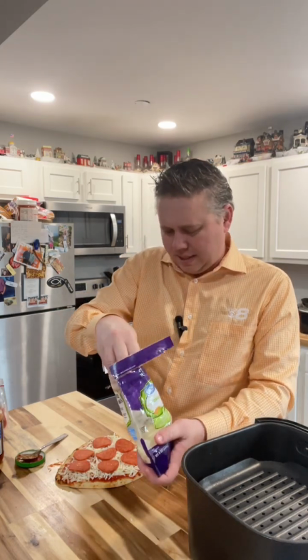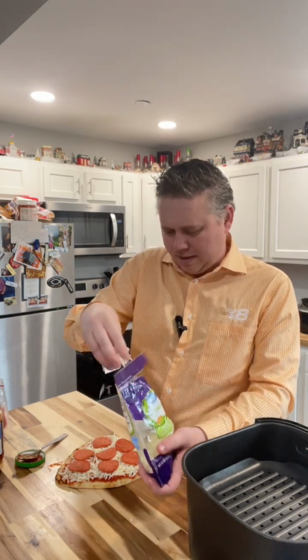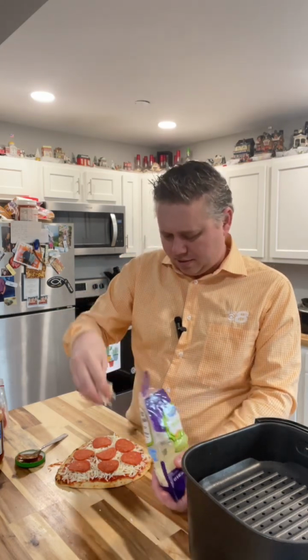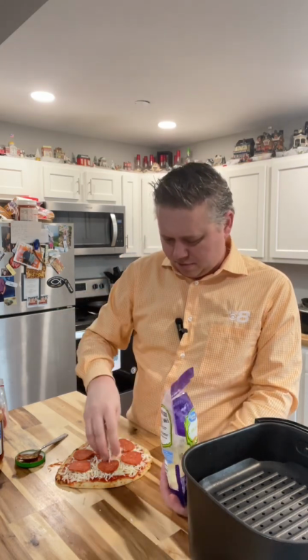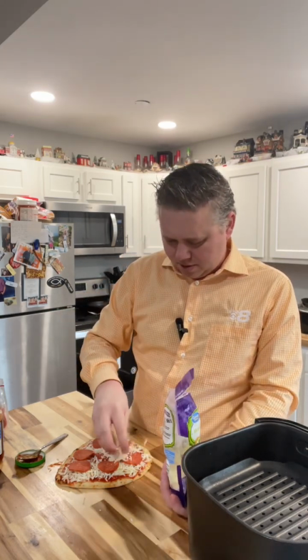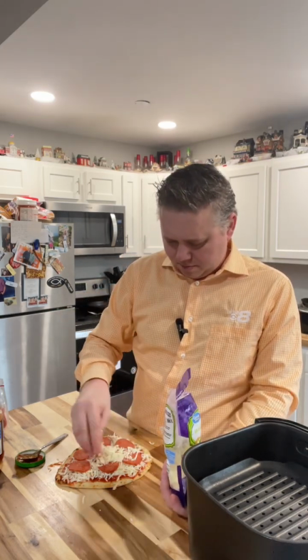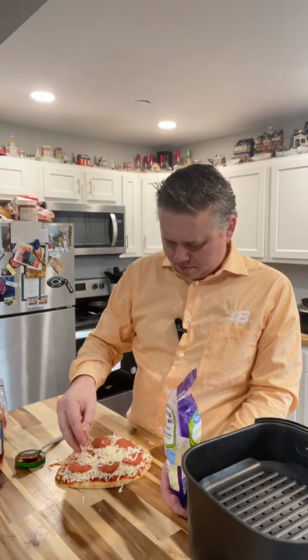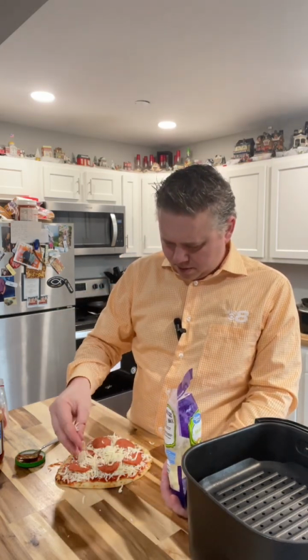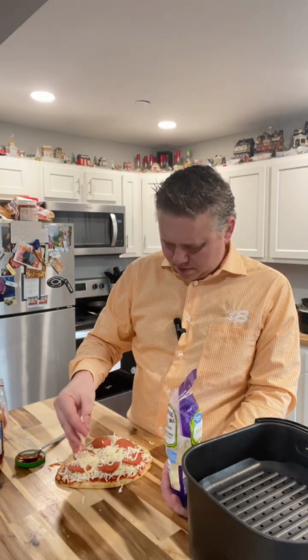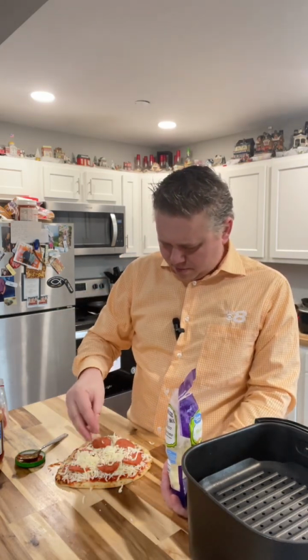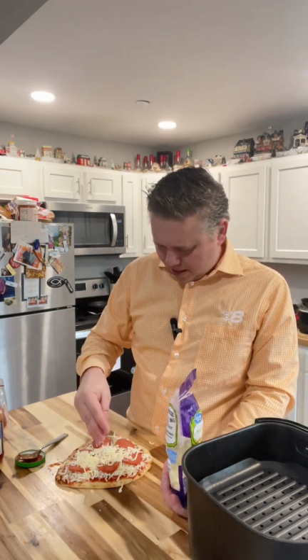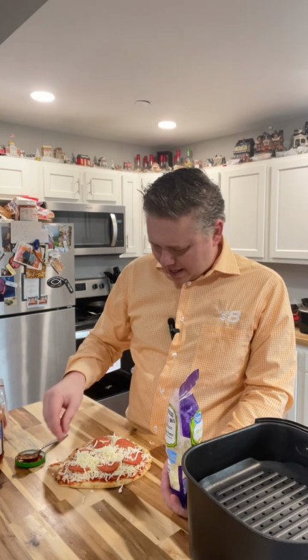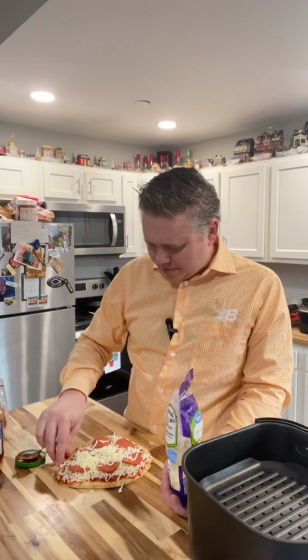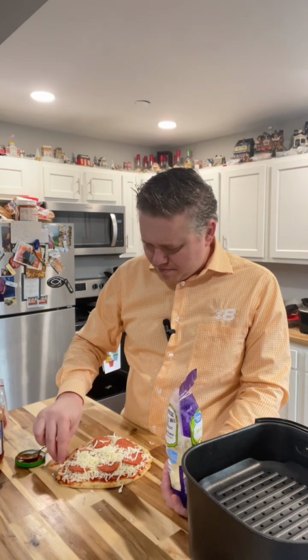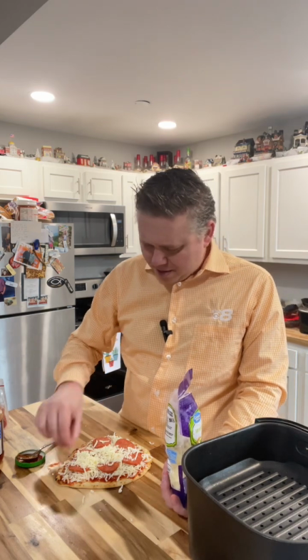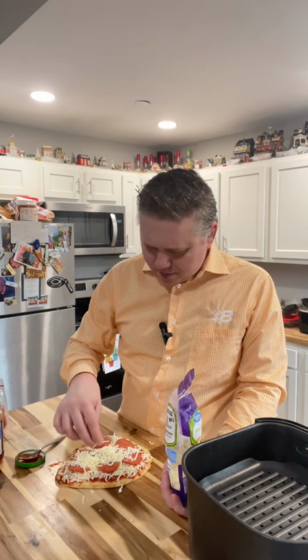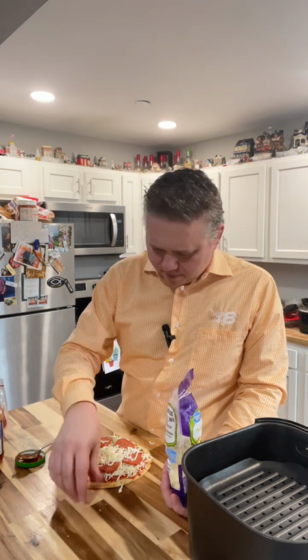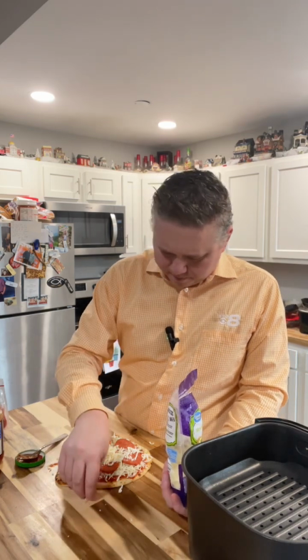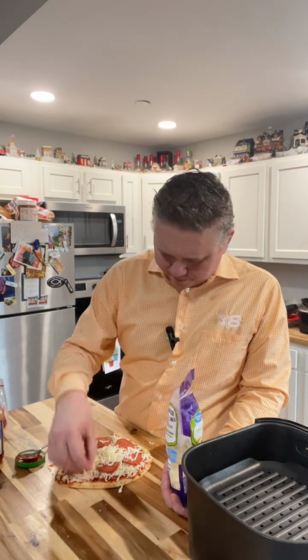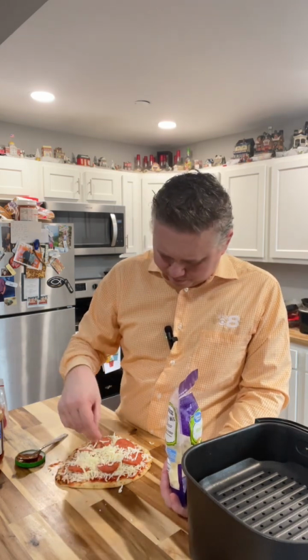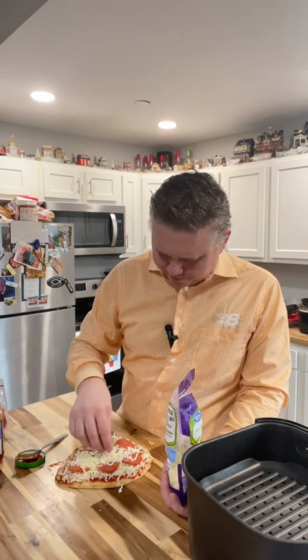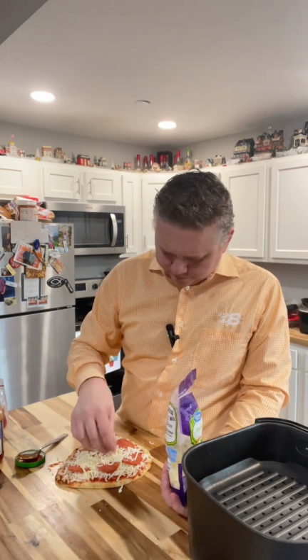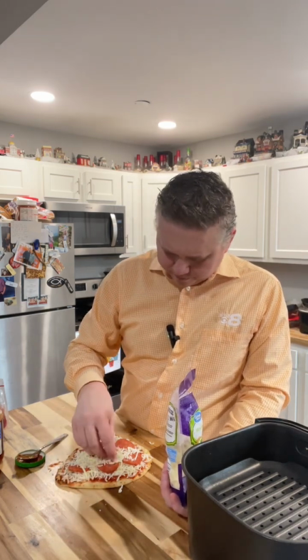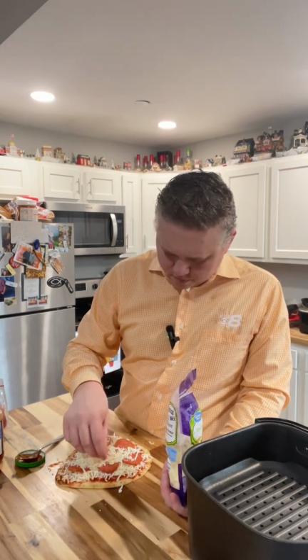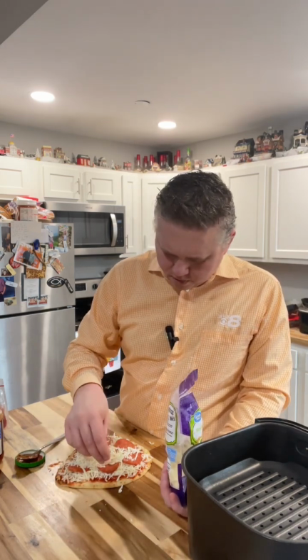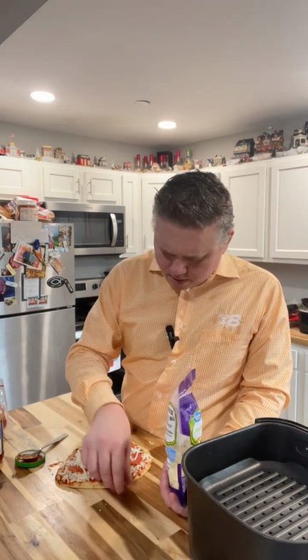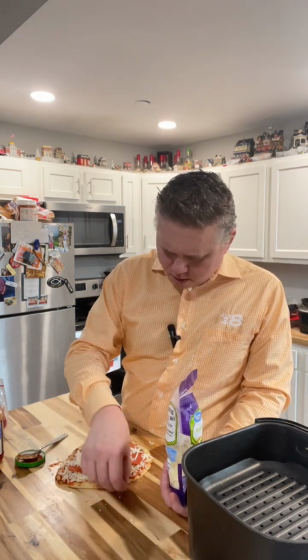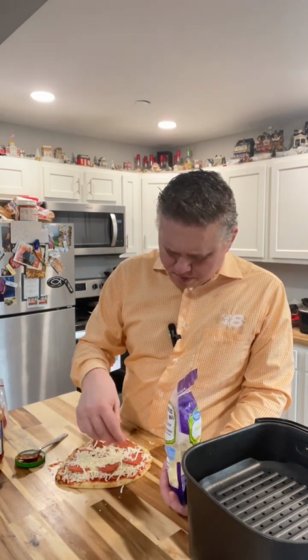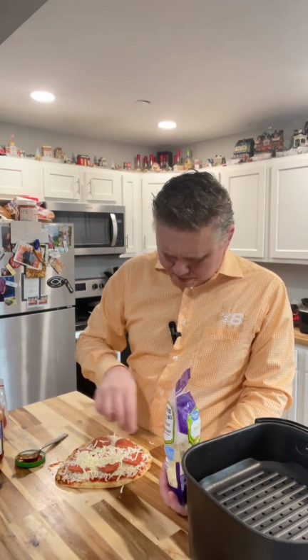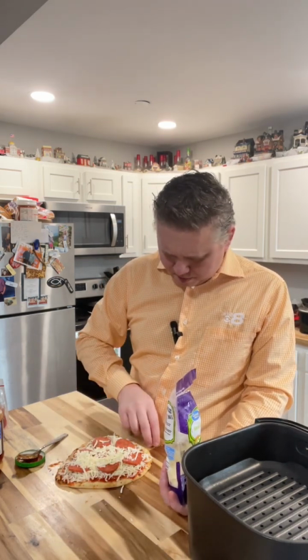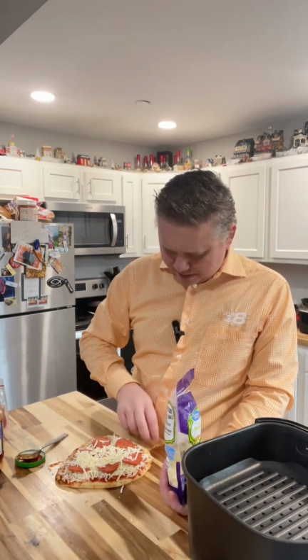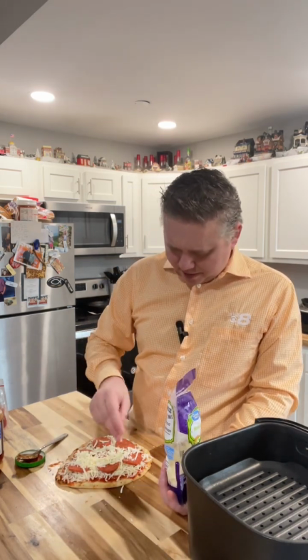I like a little extra cheese and I like to hold it together, so I'm just gonna put a little bit more on like that — so when it melts it'll kind of hold those pepperonis on there.